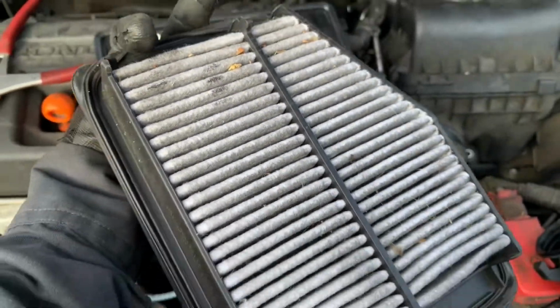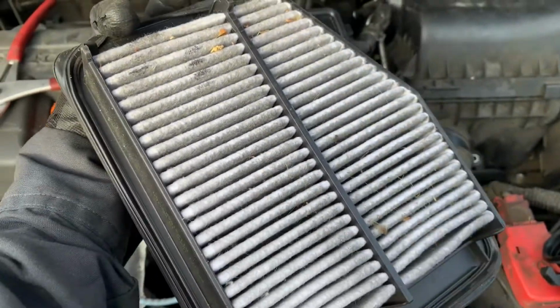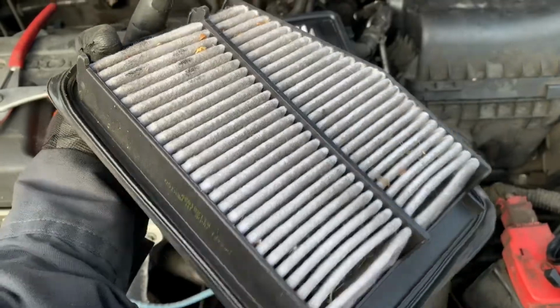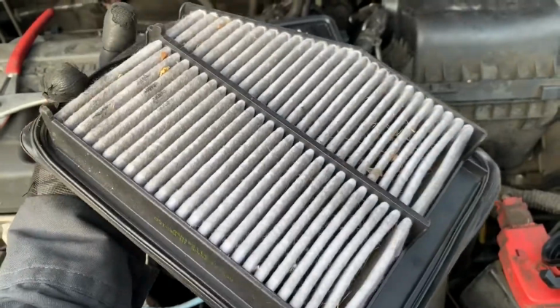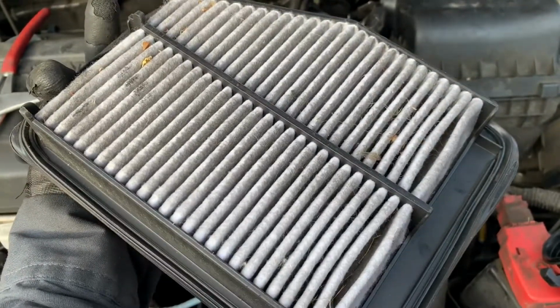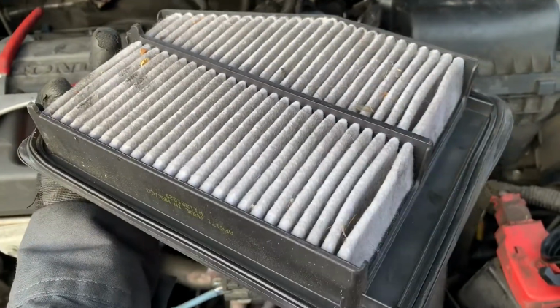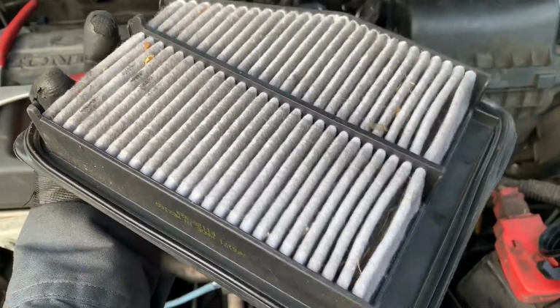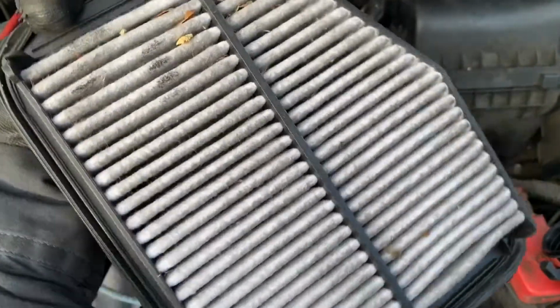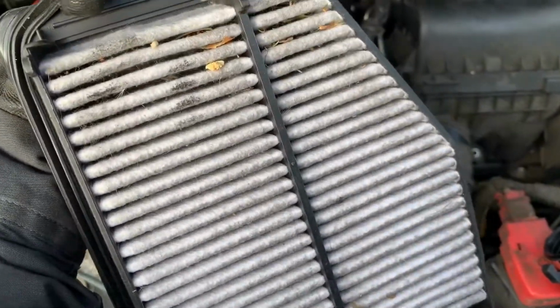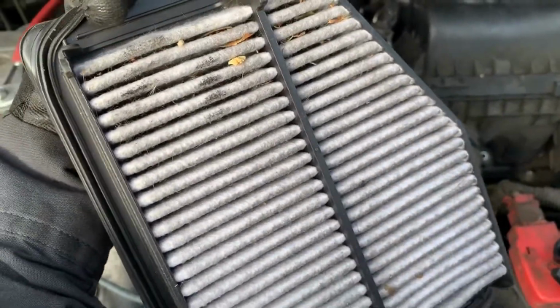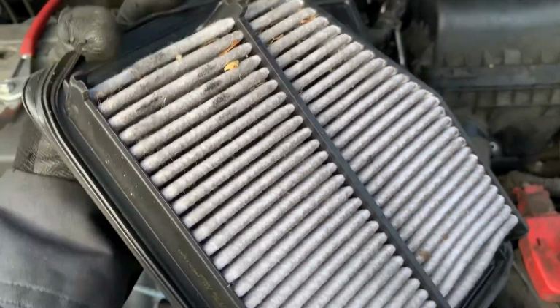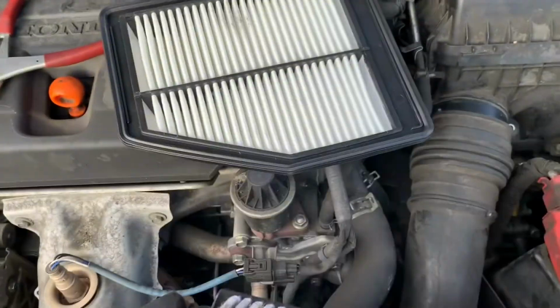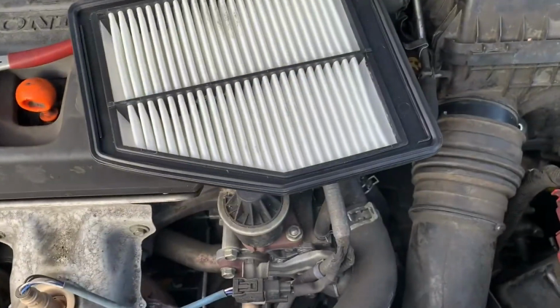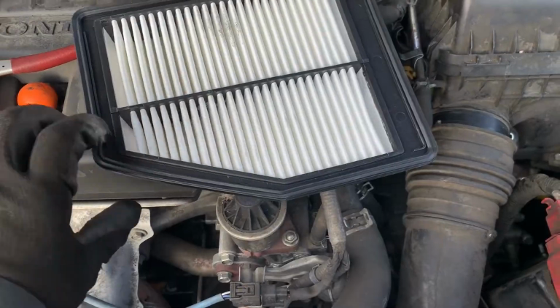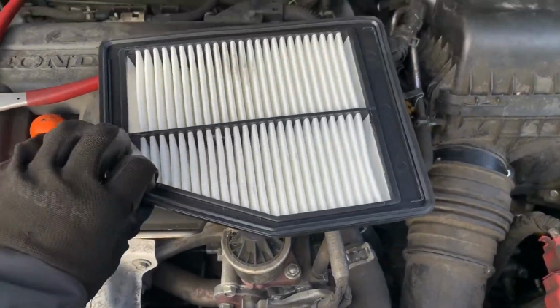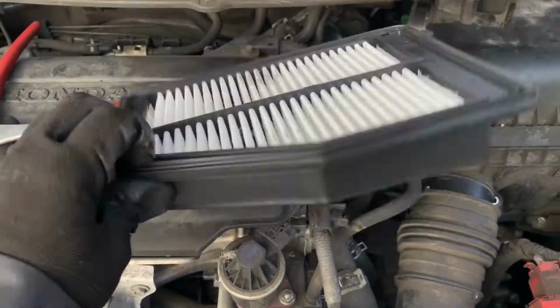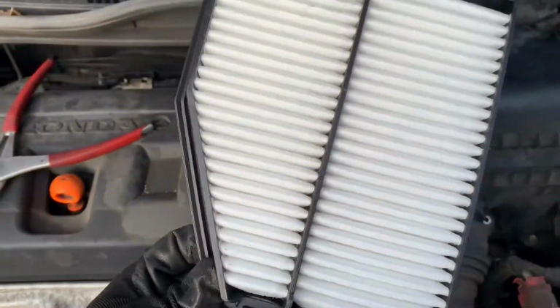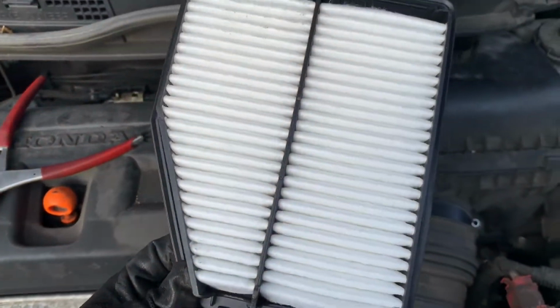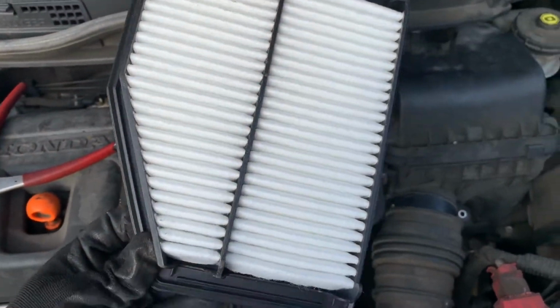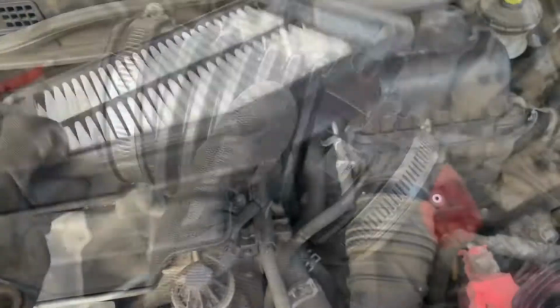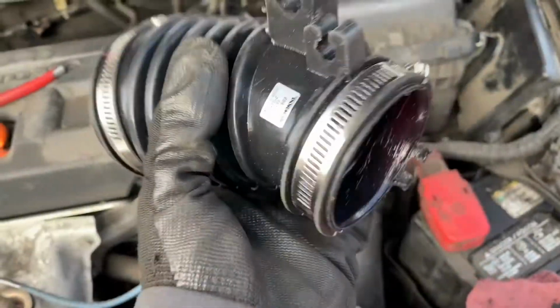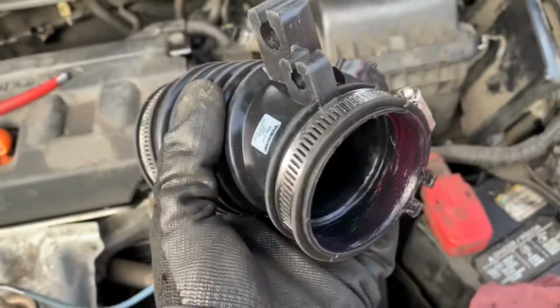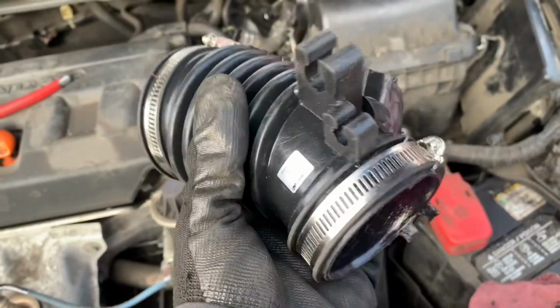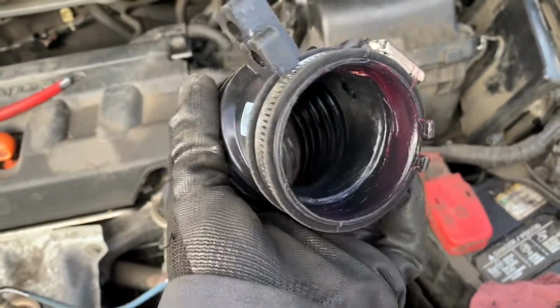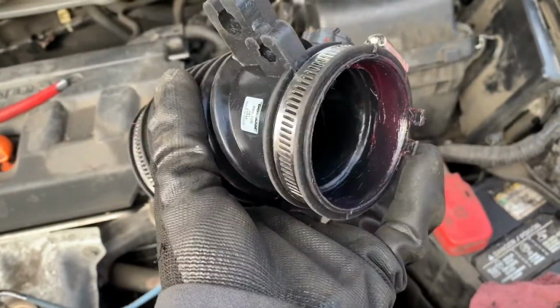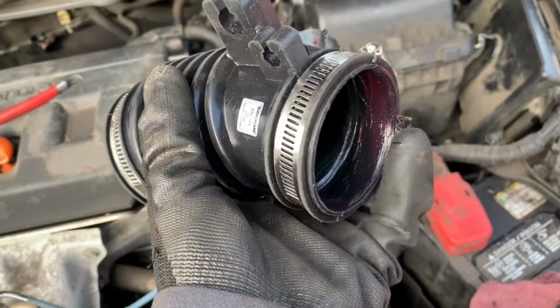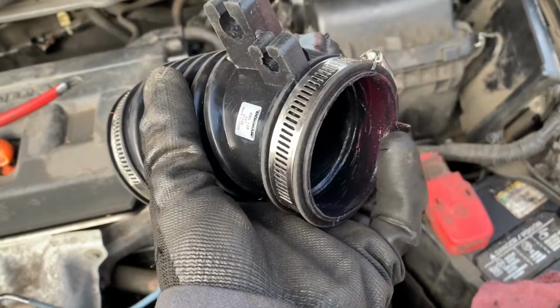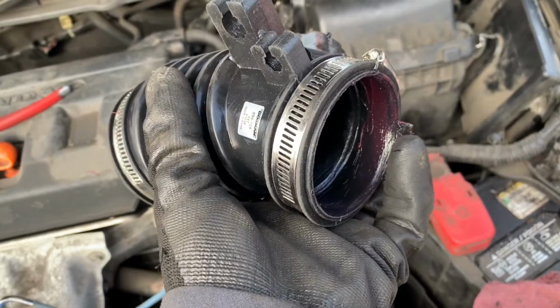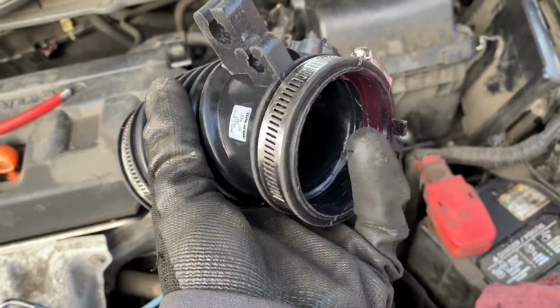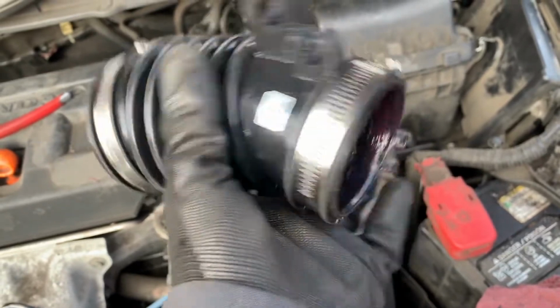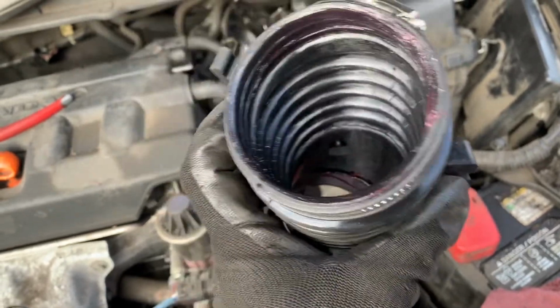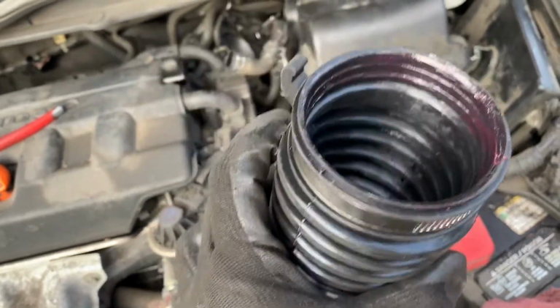You can see this air filter is really bad, kind of dirty right there, and I bought a new one, fresh and clean. To make my life easier, I put a little bit of grease around the lip so that it slides in easier.